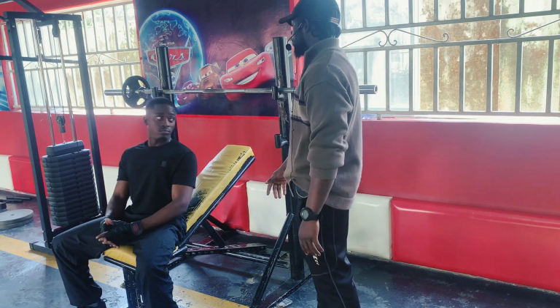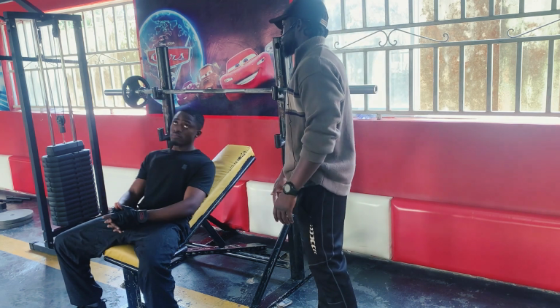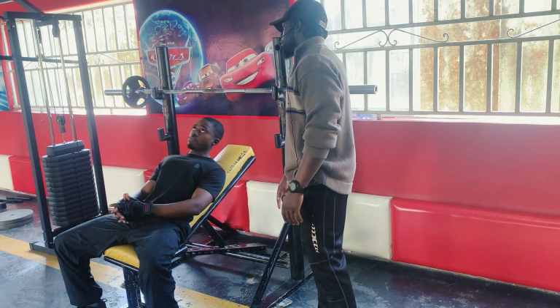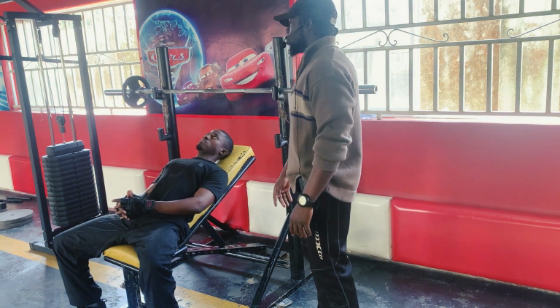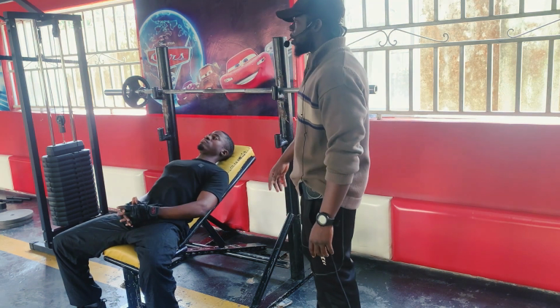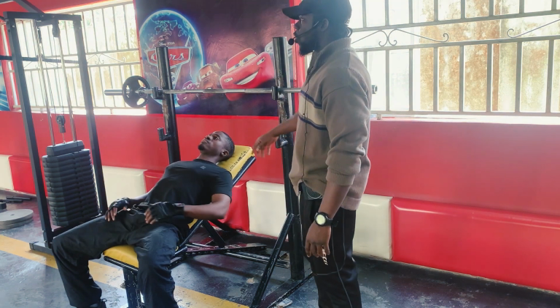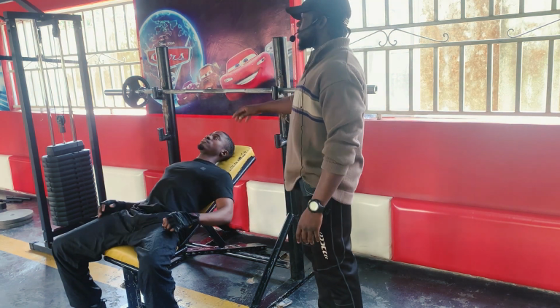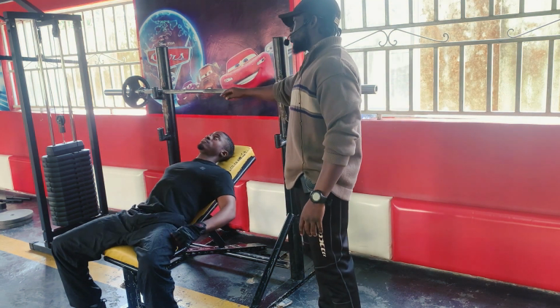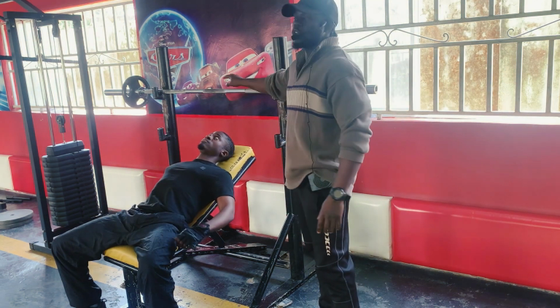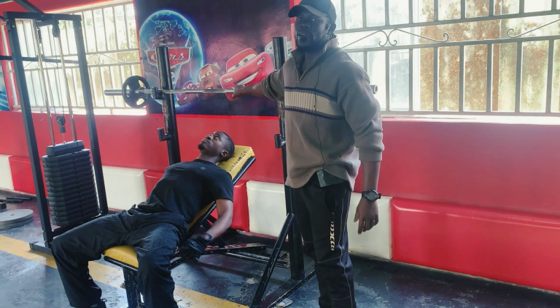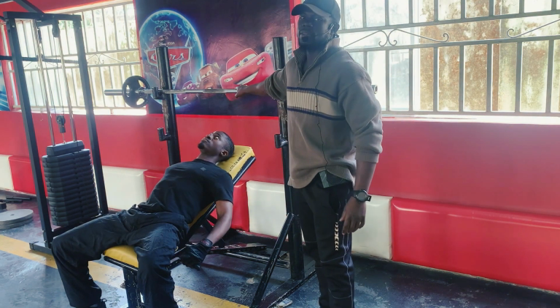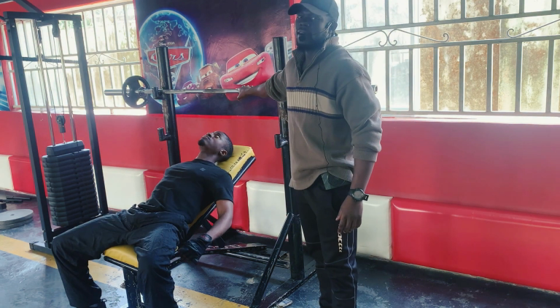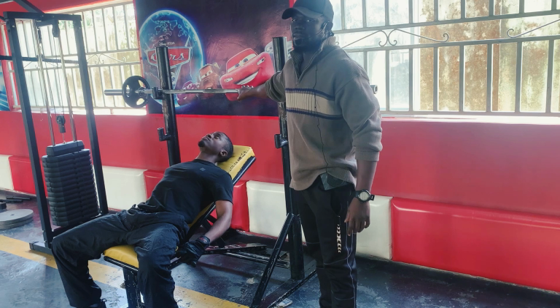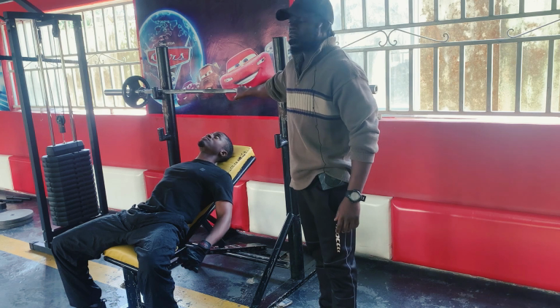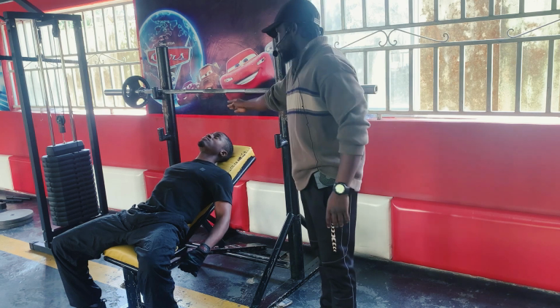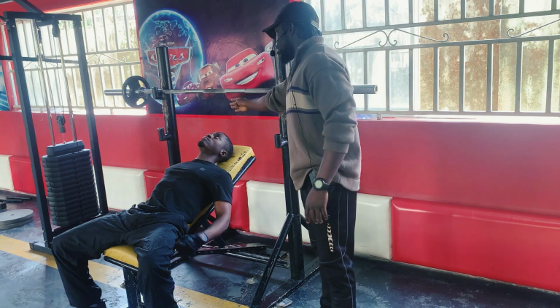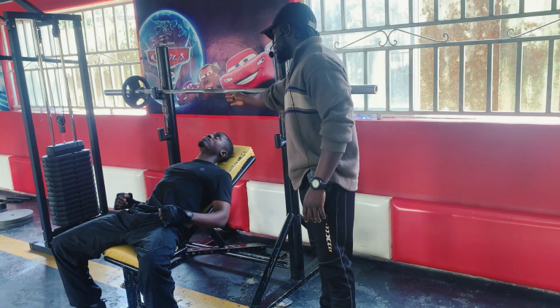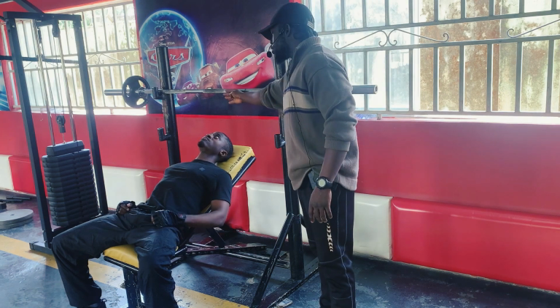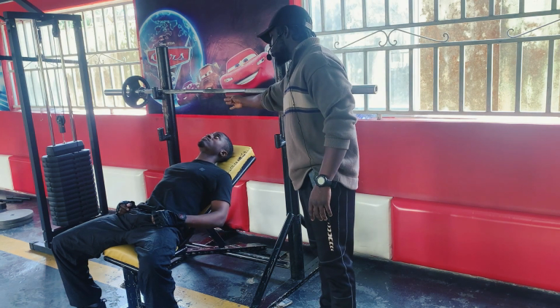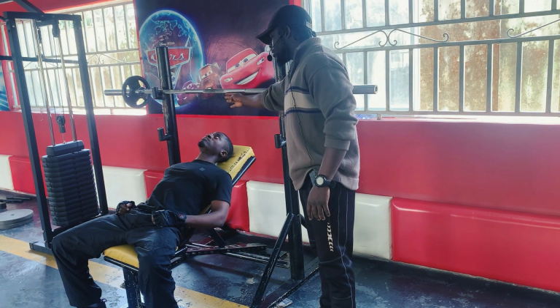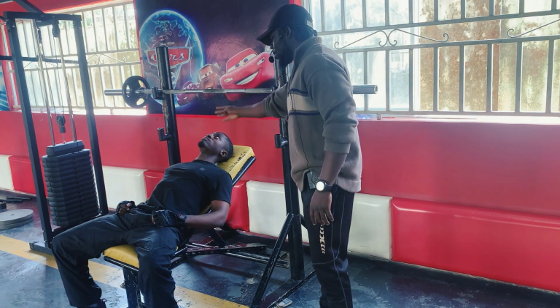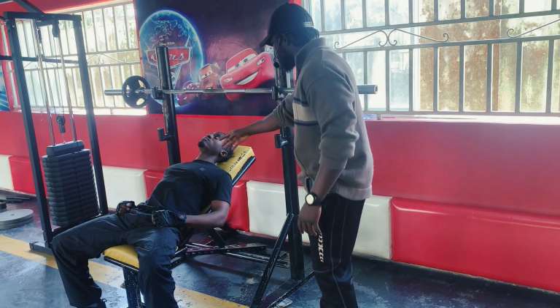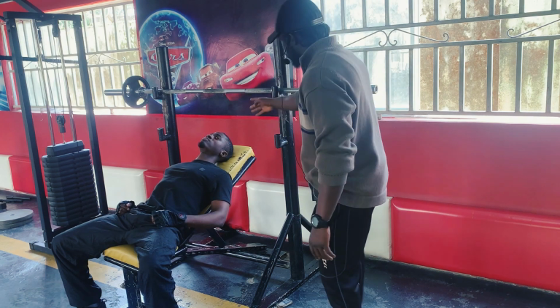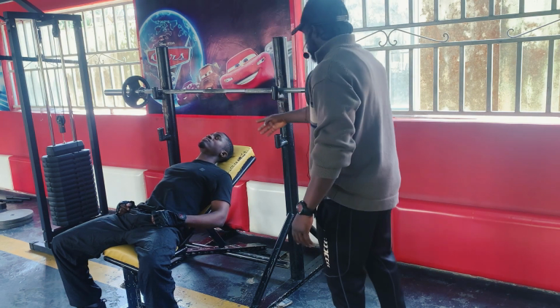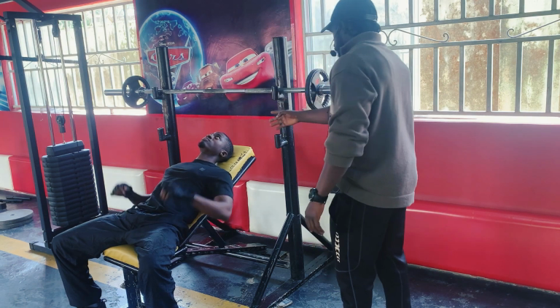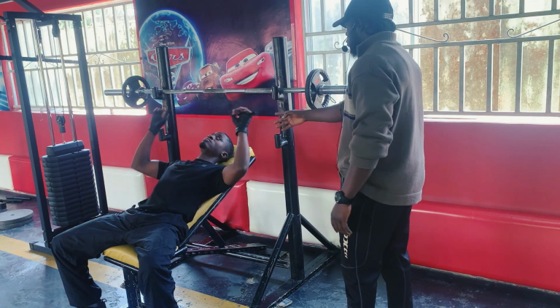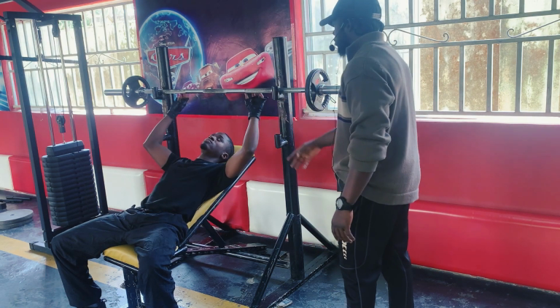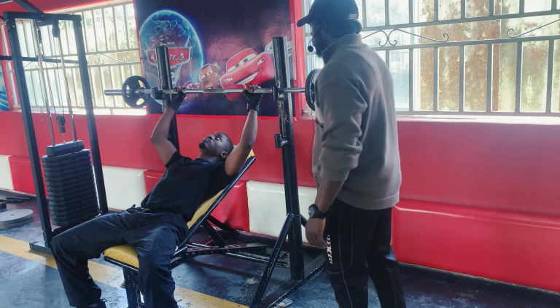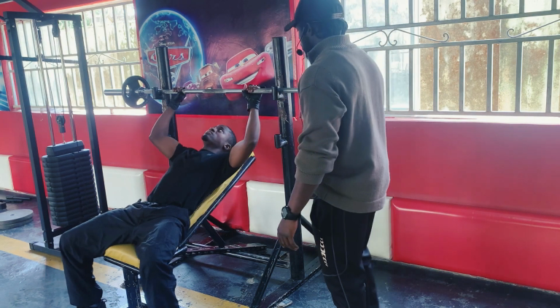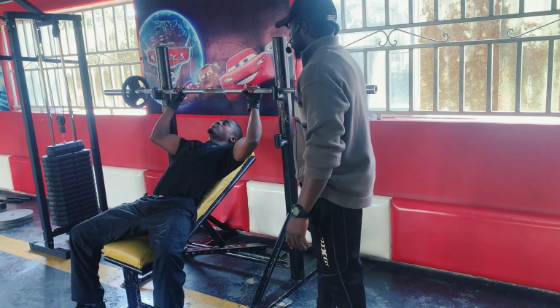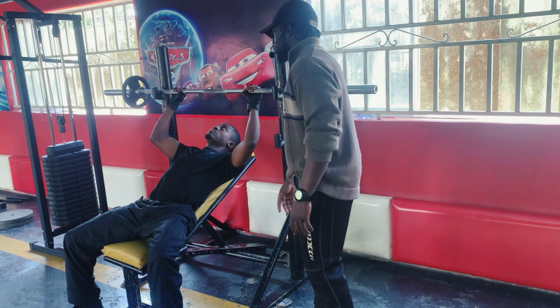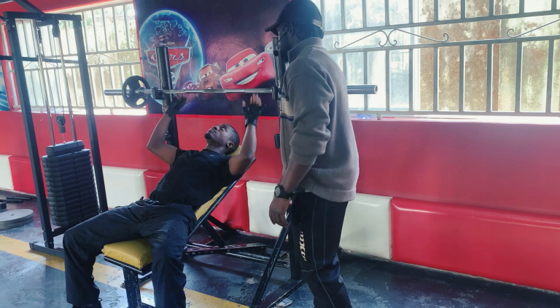Then you lie down, always making sure your eye is under the bar. Push yourself back so that your eye is directly under the bar.